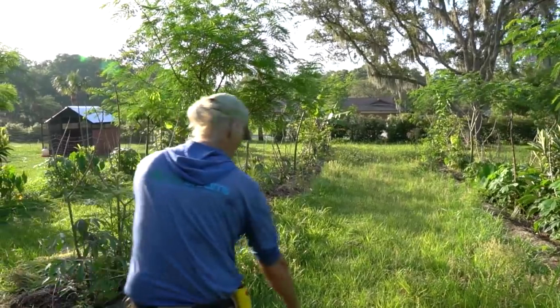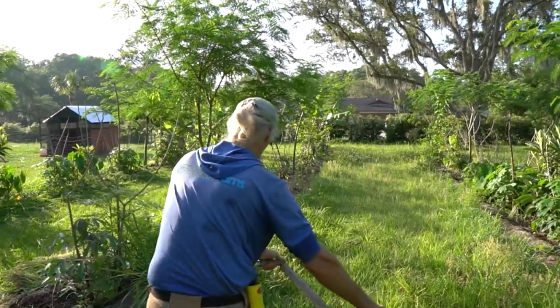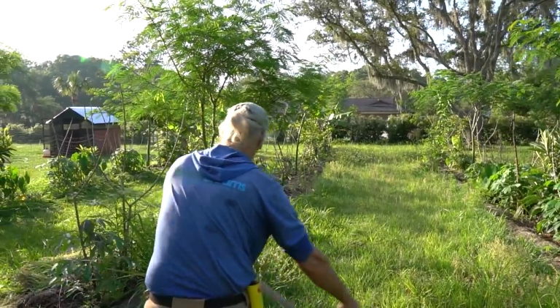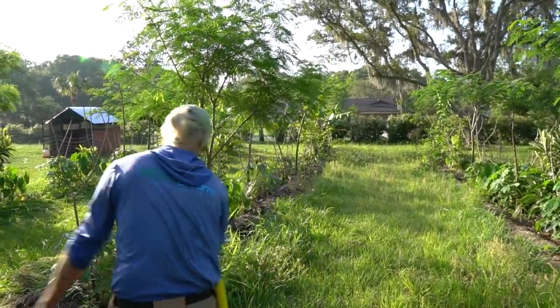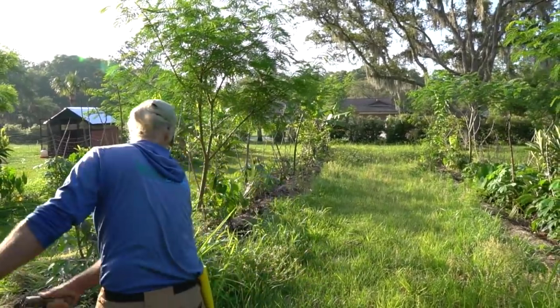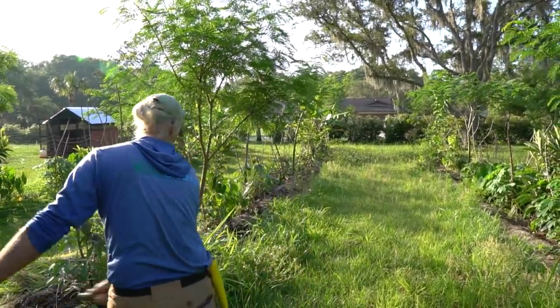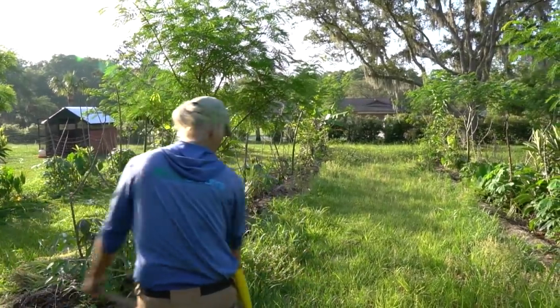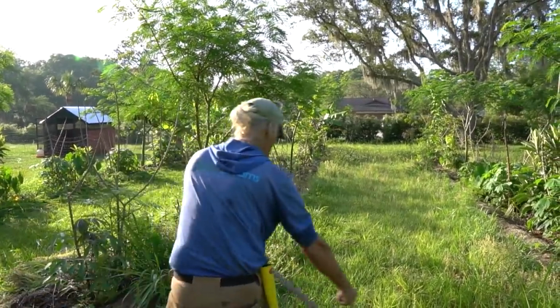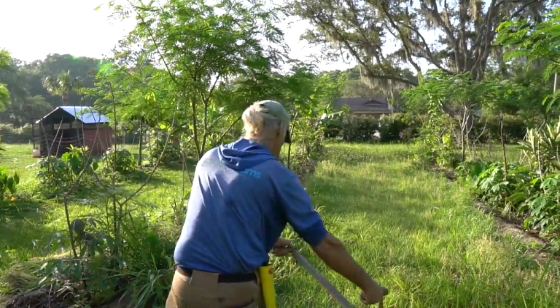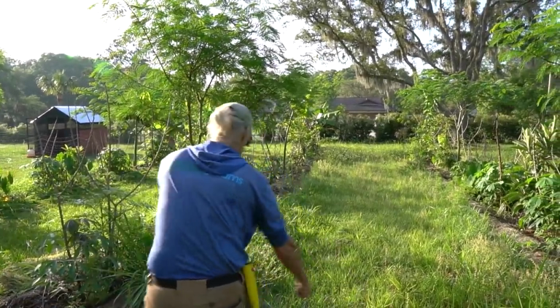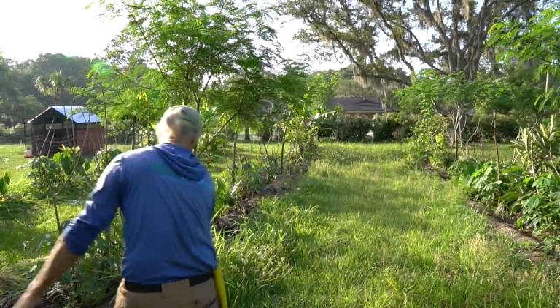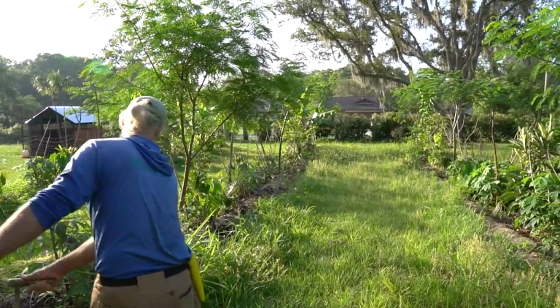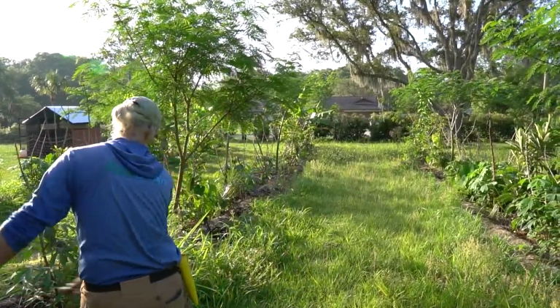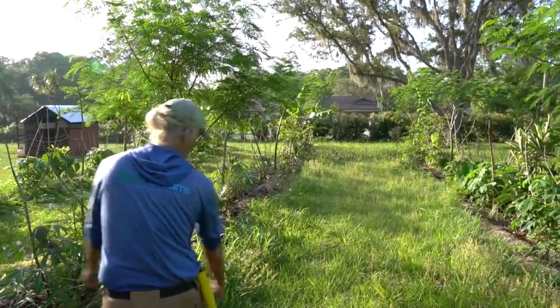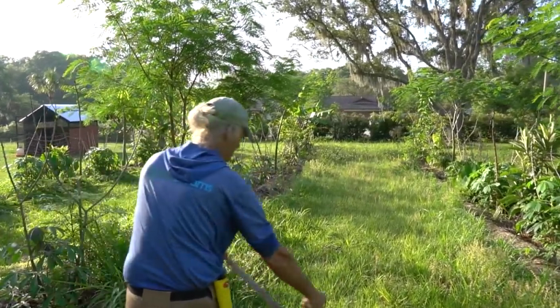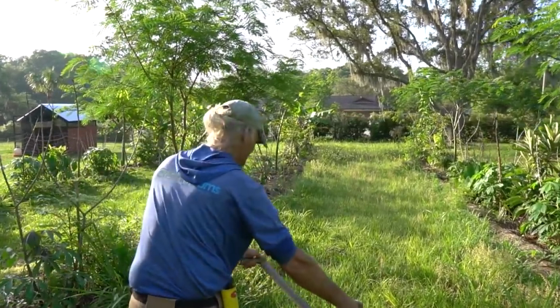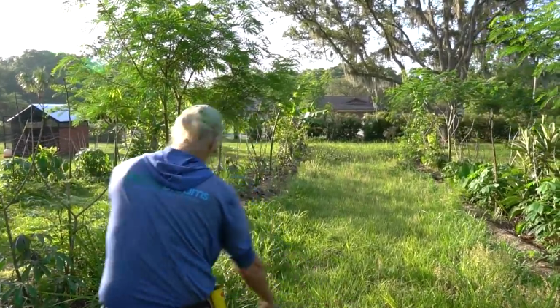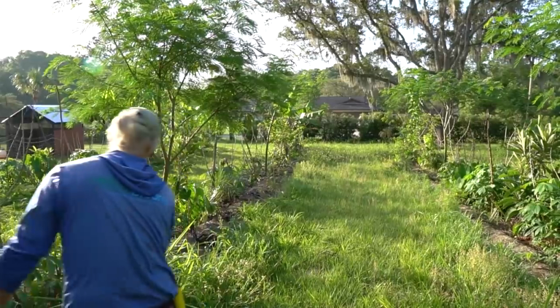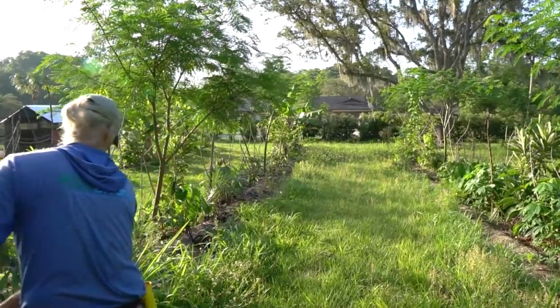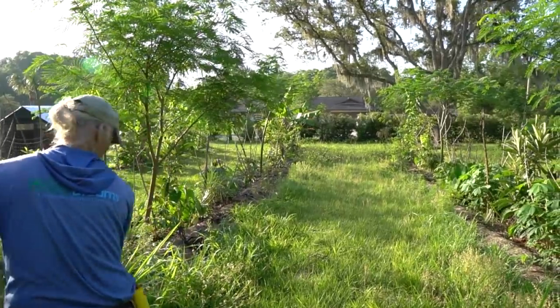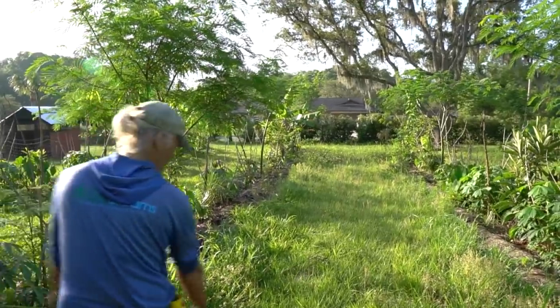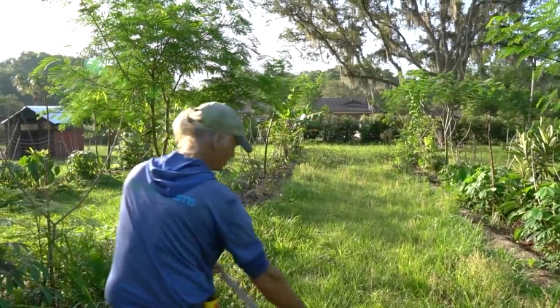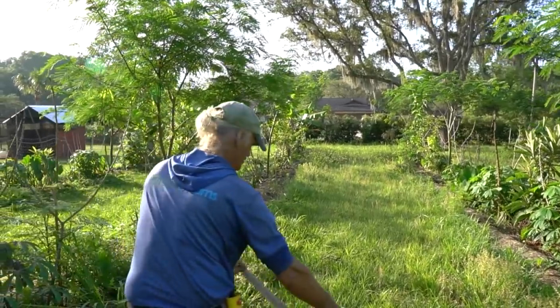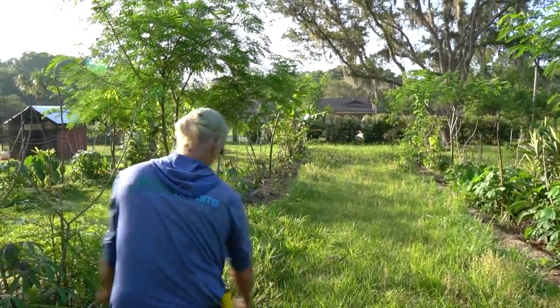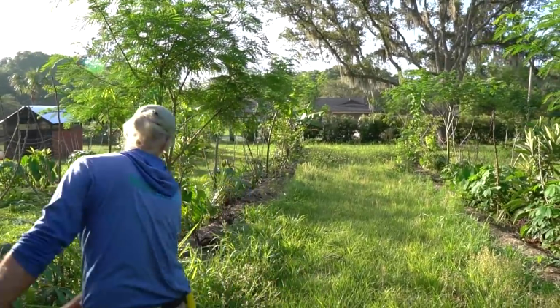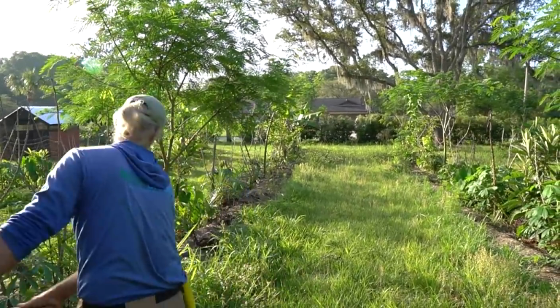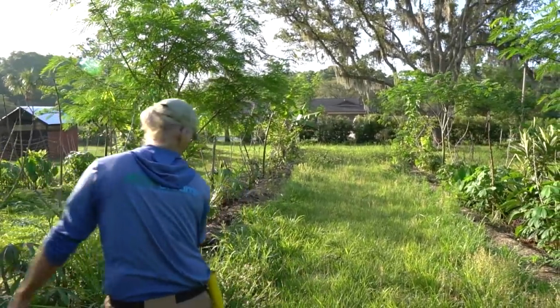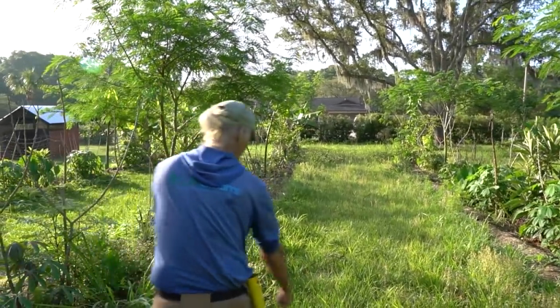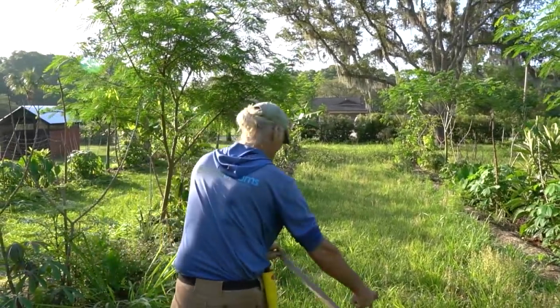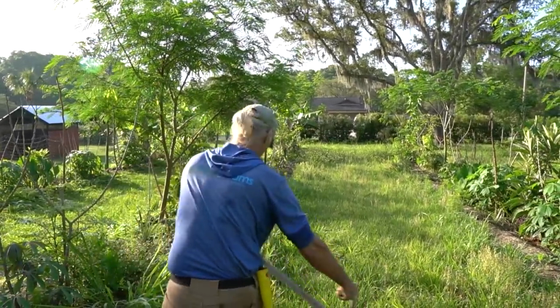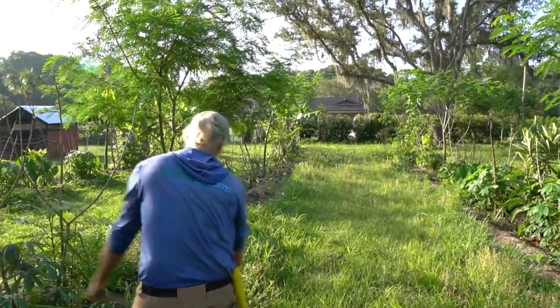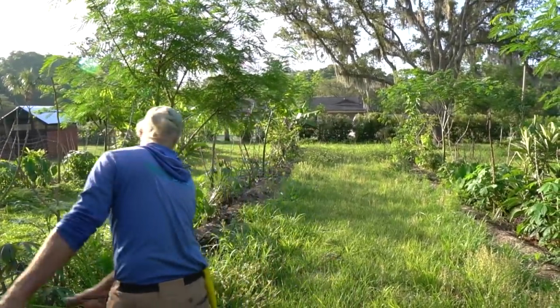Especially in dry season you can walk there. I've been mowing like six-foot canary grass at the new fields I'm doing. Really? Yeah, that's kind of fun.